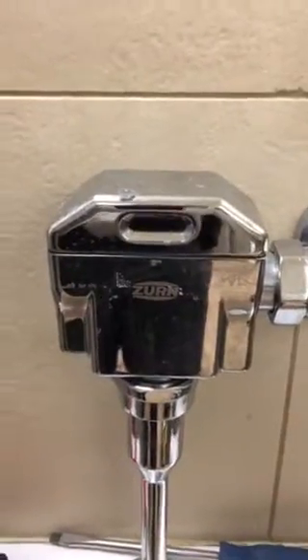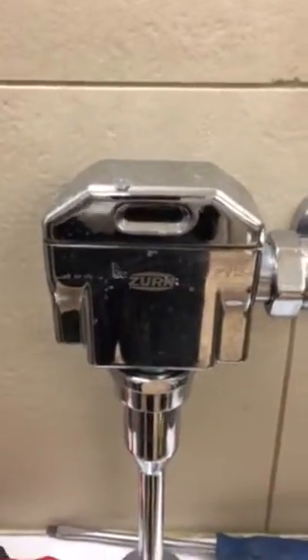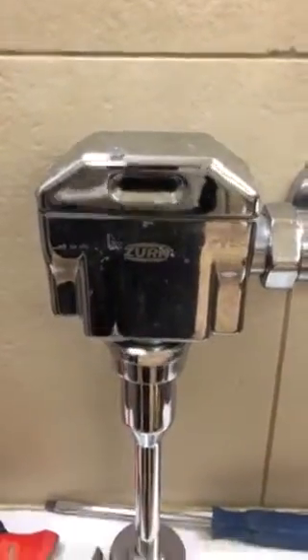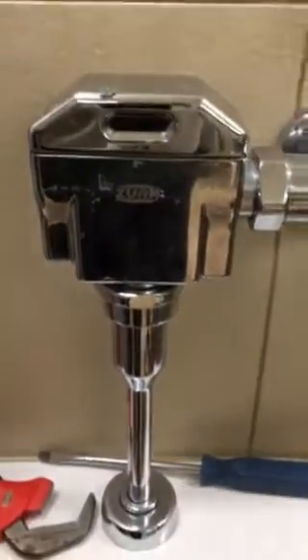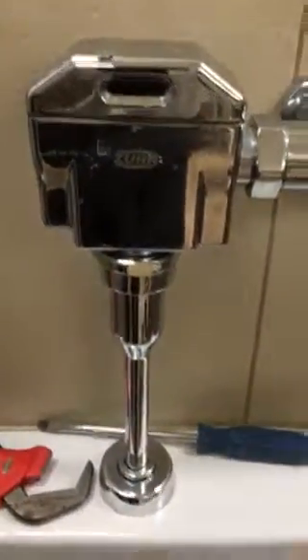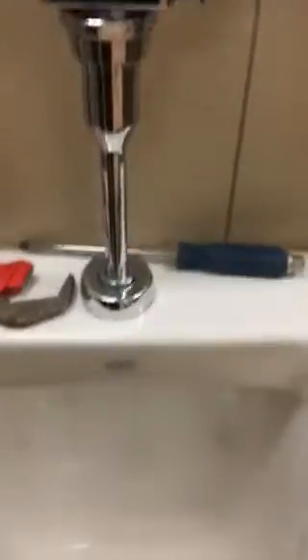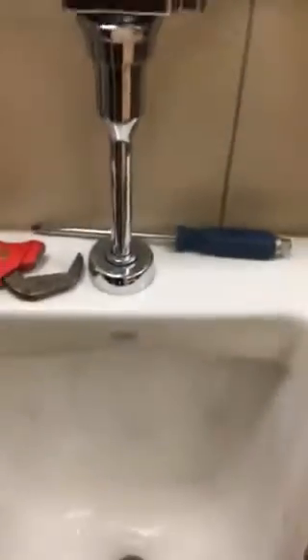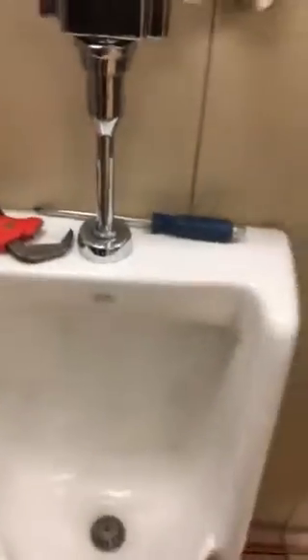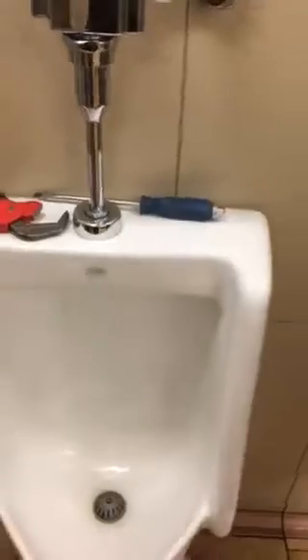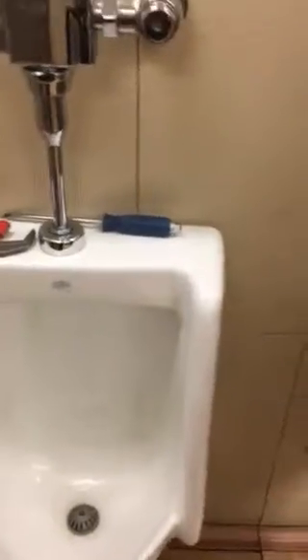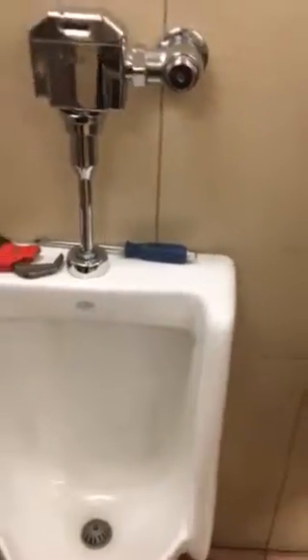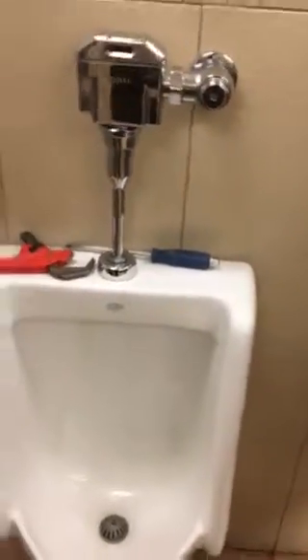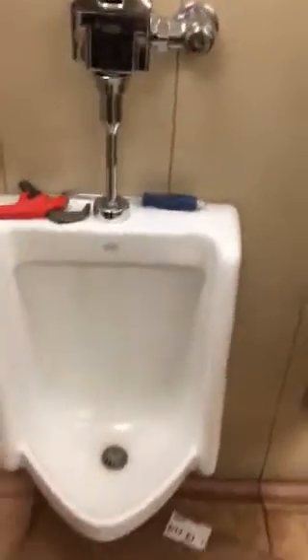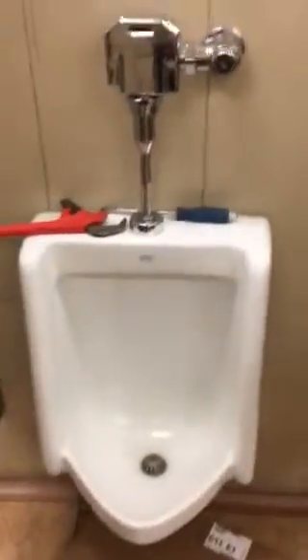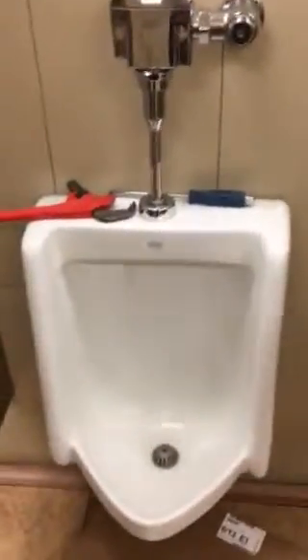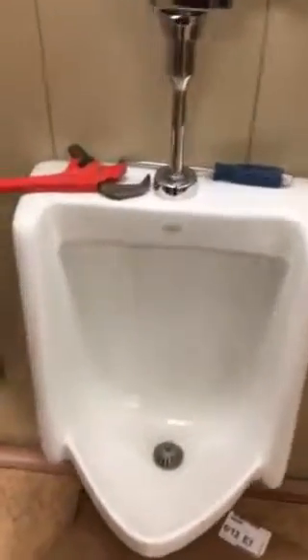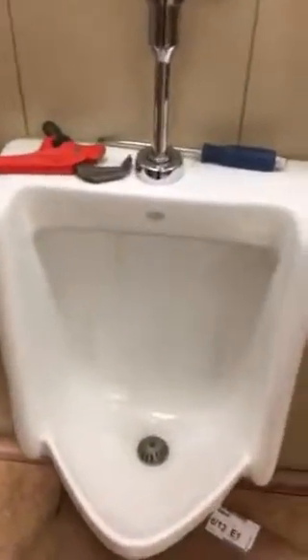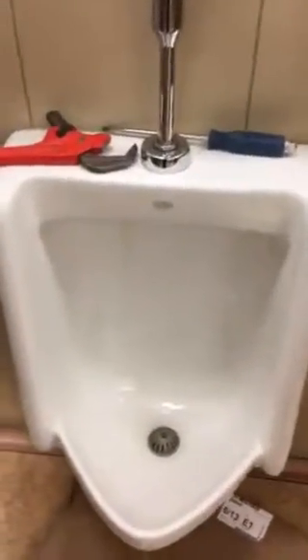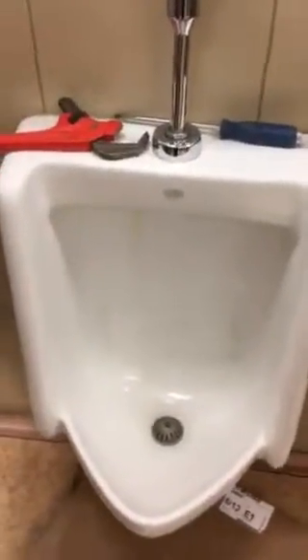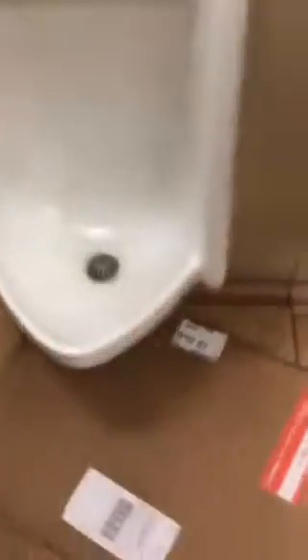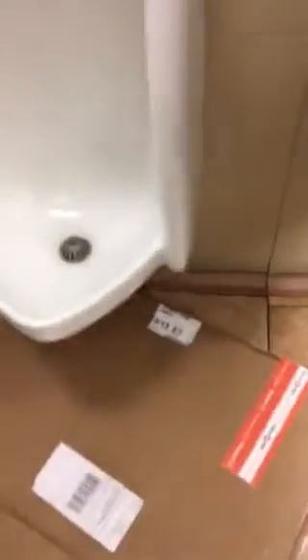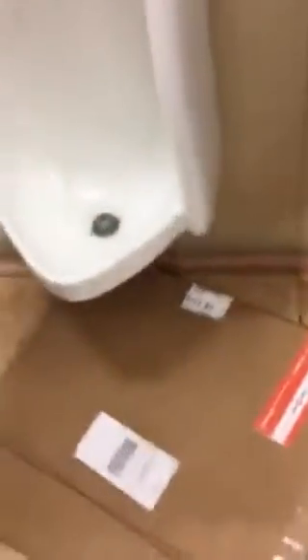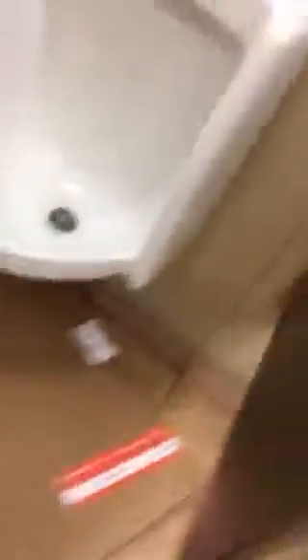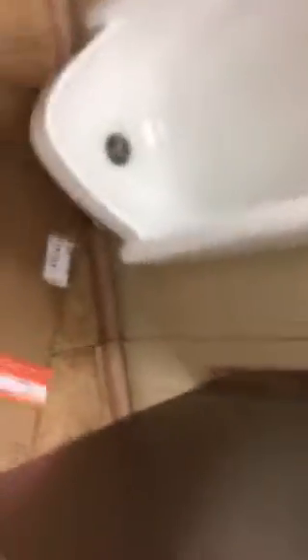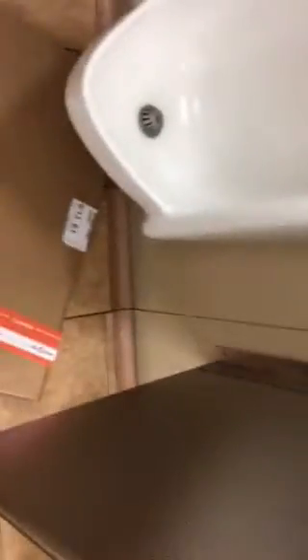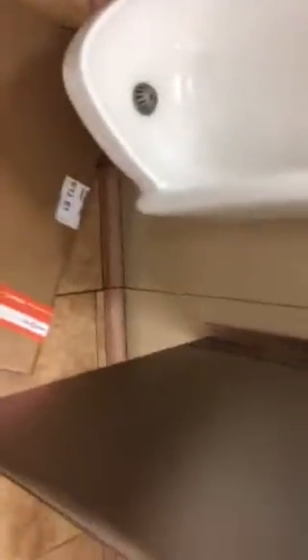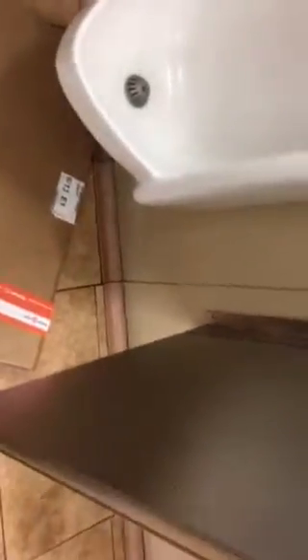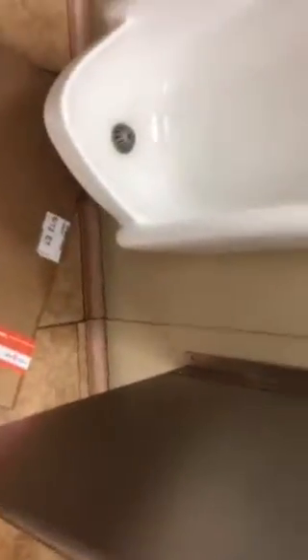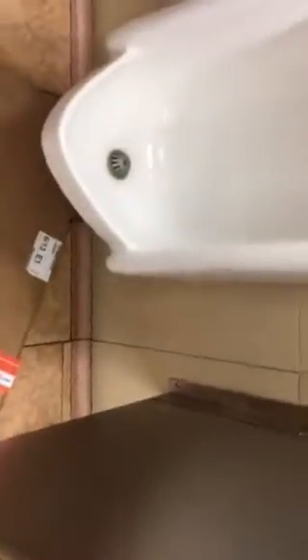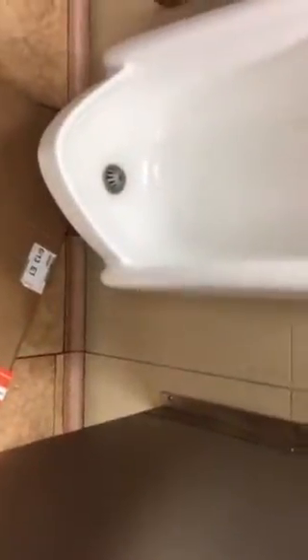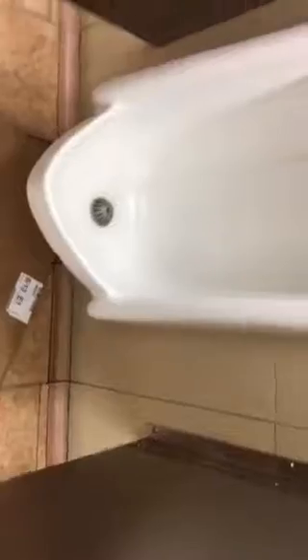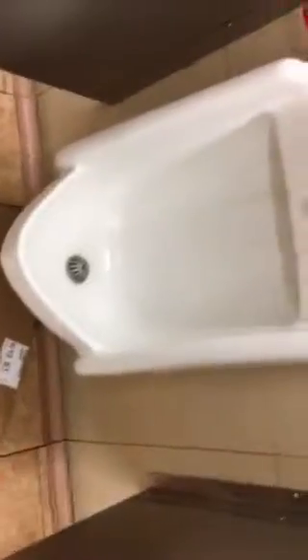May have to order a new flush valve. Right now I'm going to have a little fun pulling off the urinal, changing out the wax ring because we're getting water all over the floor in the store and we want to fix that for them.